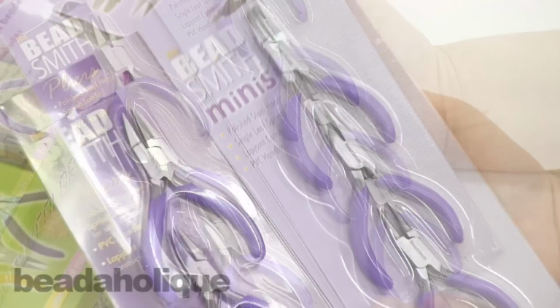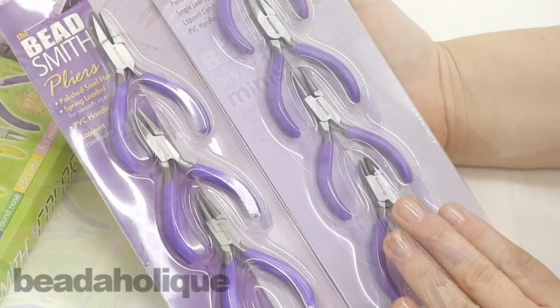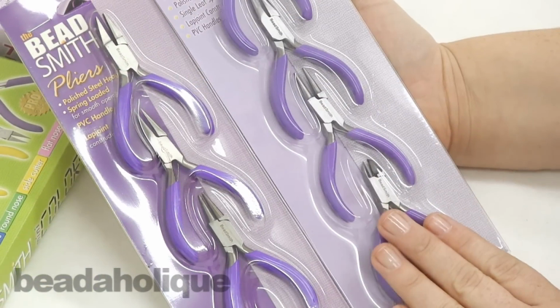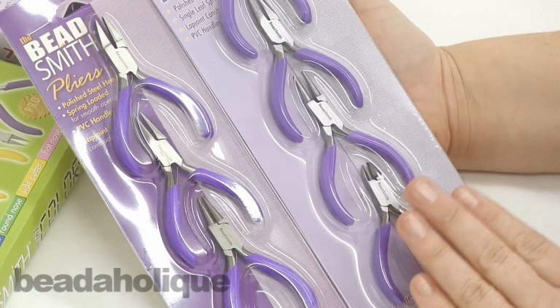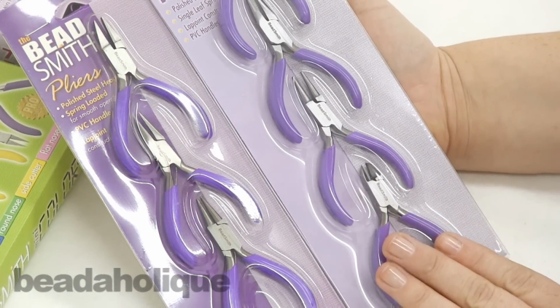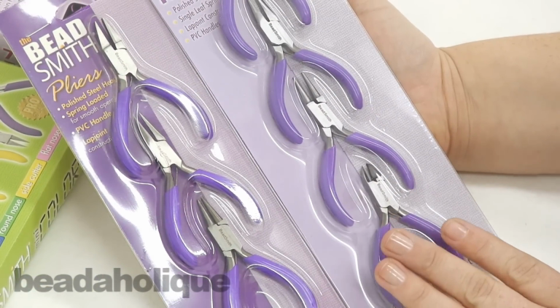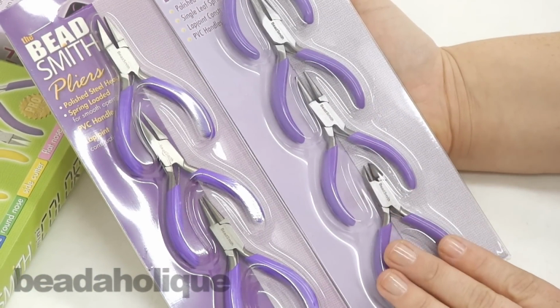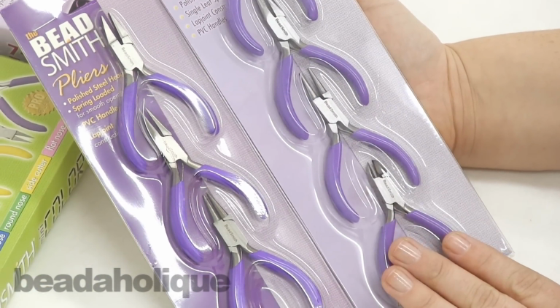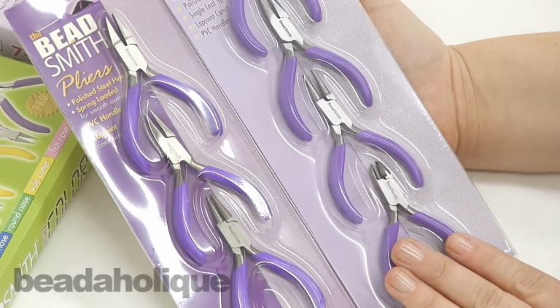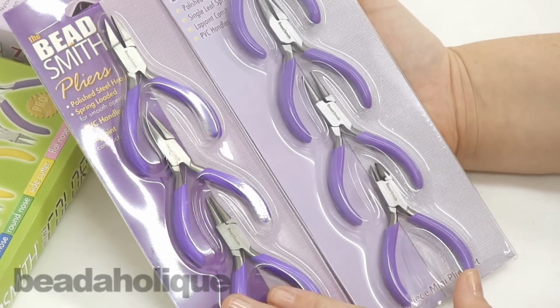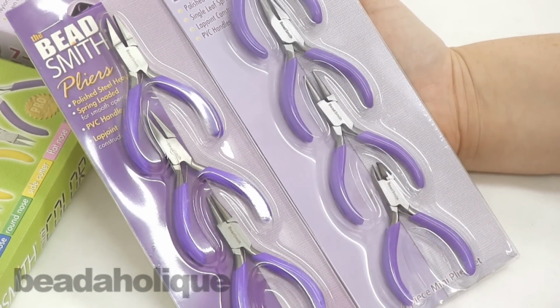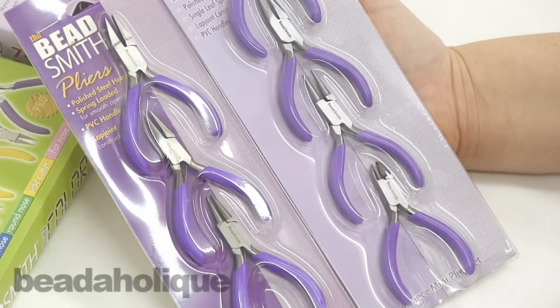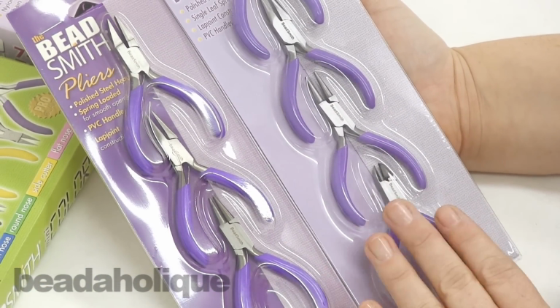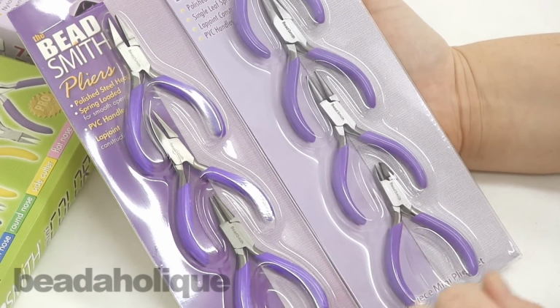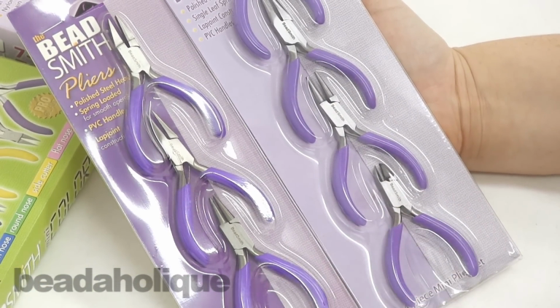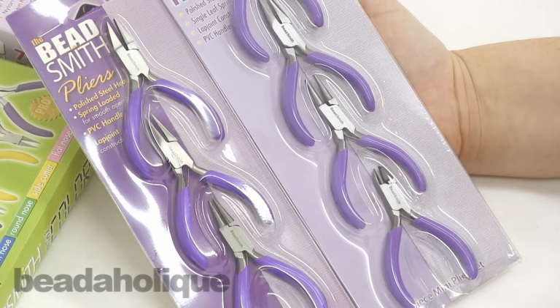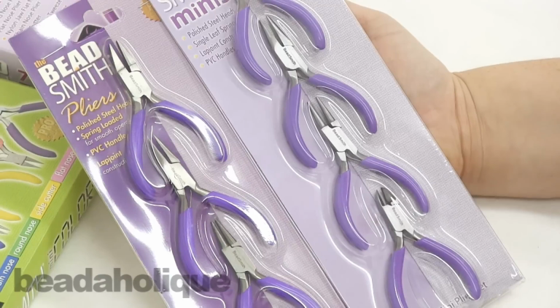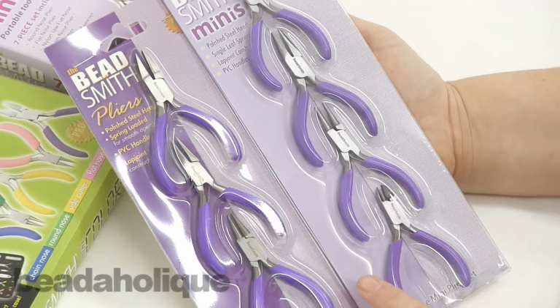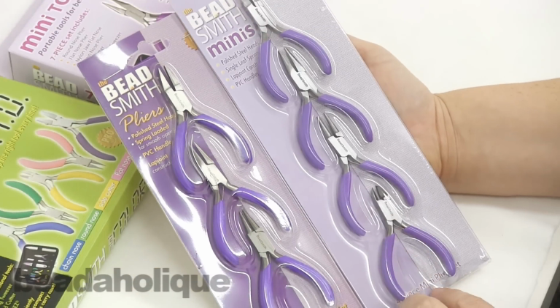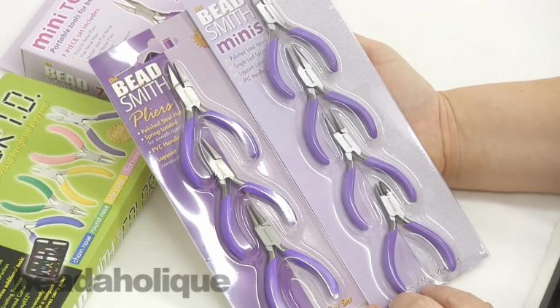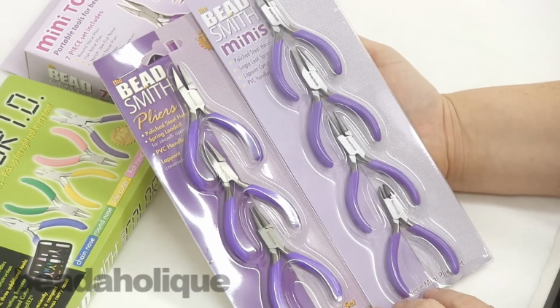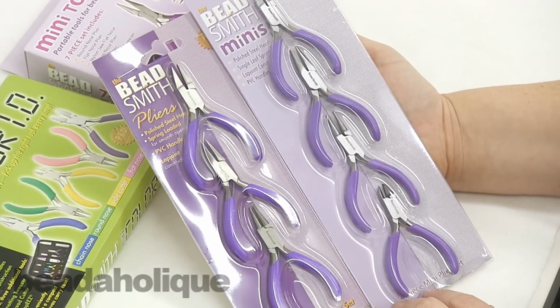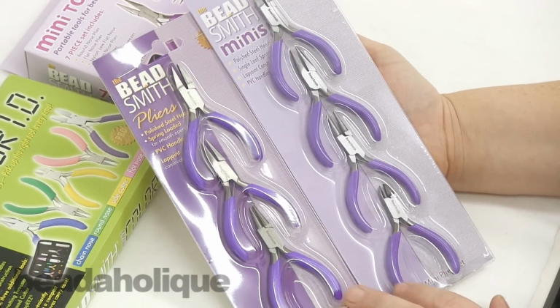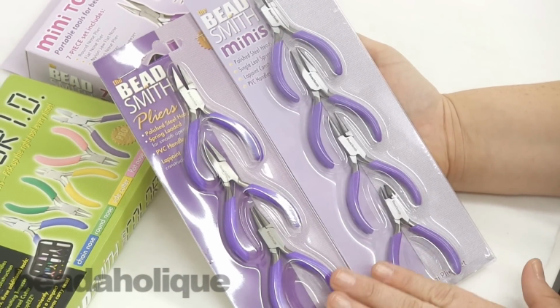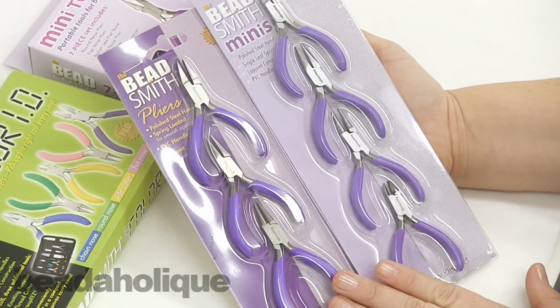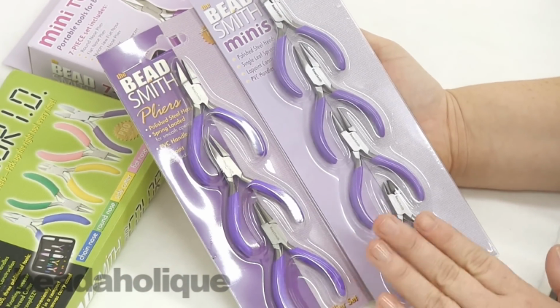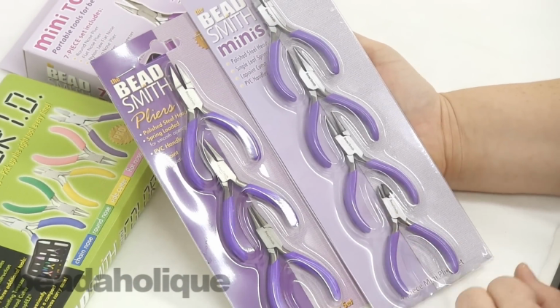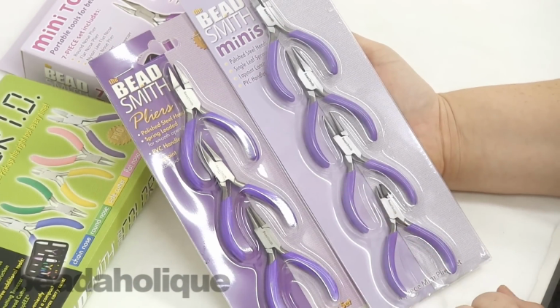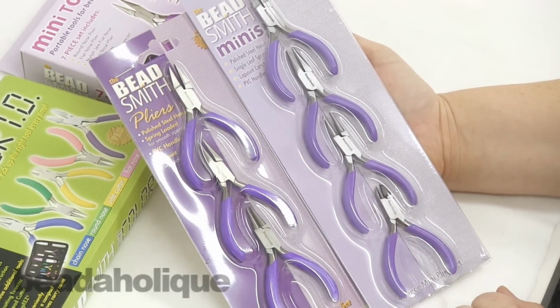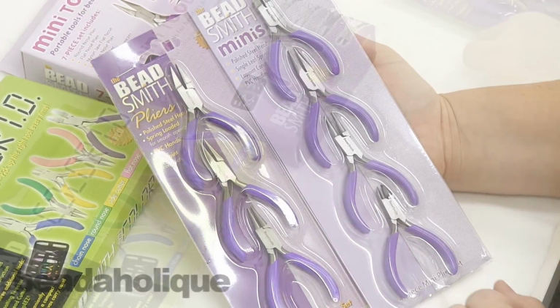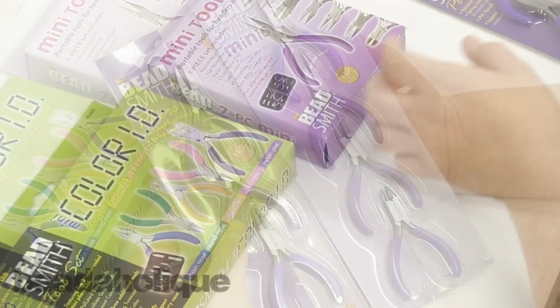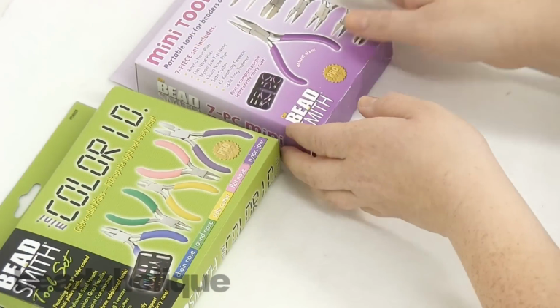So if you want the flush cutter, I would definitely go with the four-piece mini over the three-piece — that's the only difference between these two. When you read the product descriptions, it'll tell you exactly what's included in each one, so just make sure you're getting the right one.